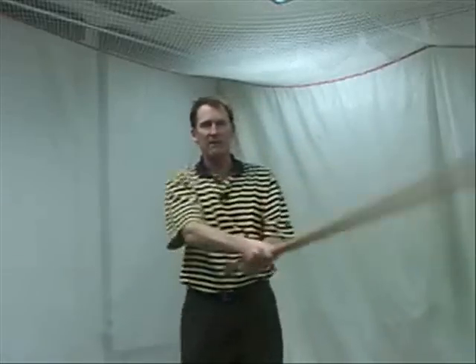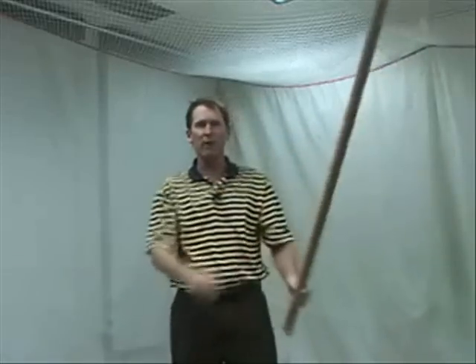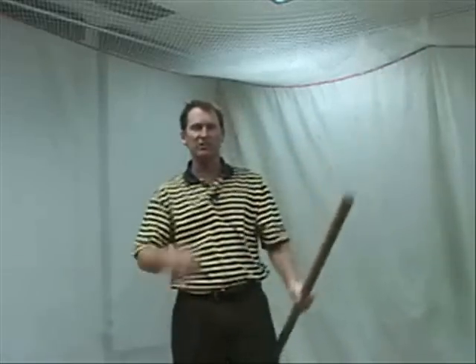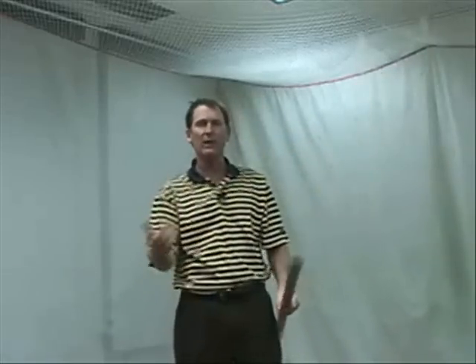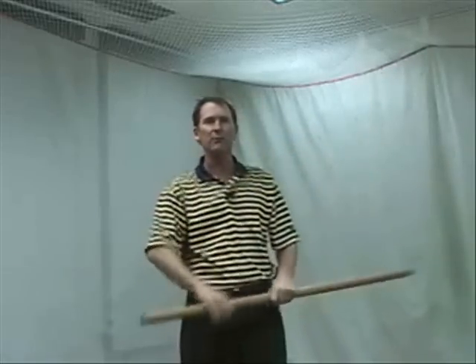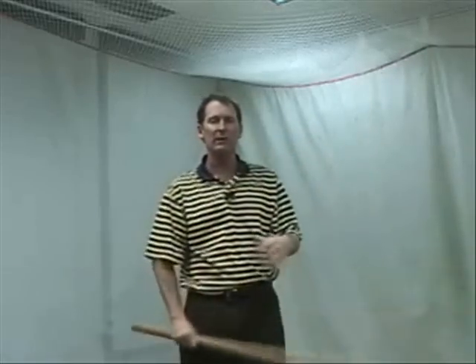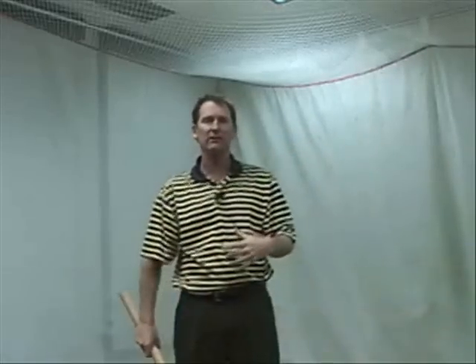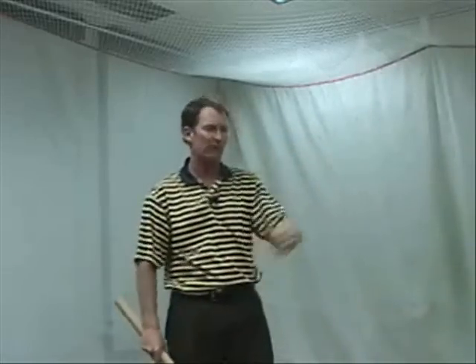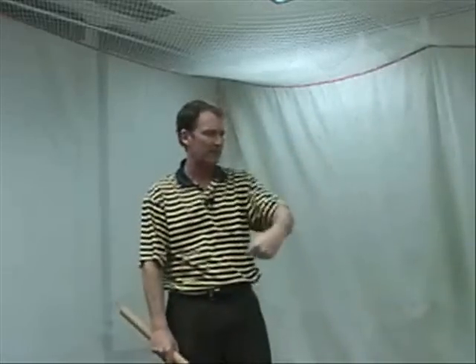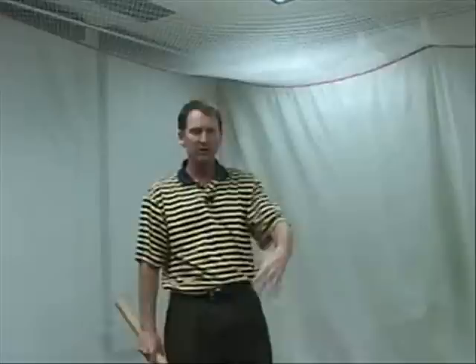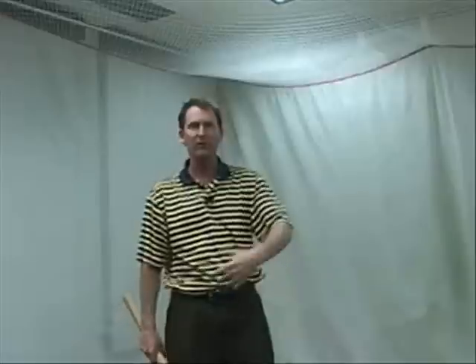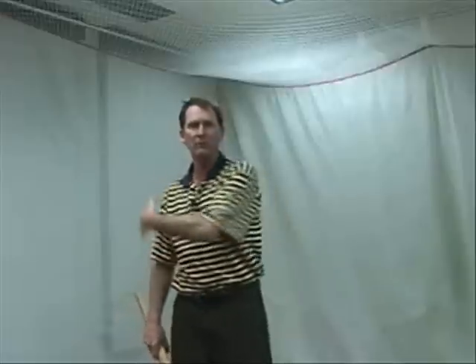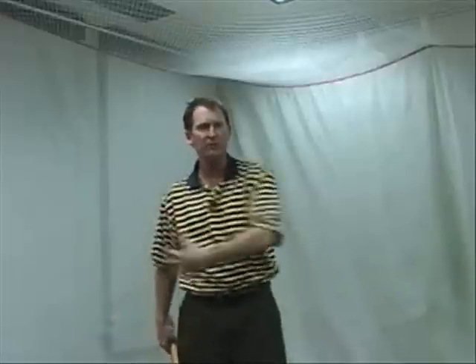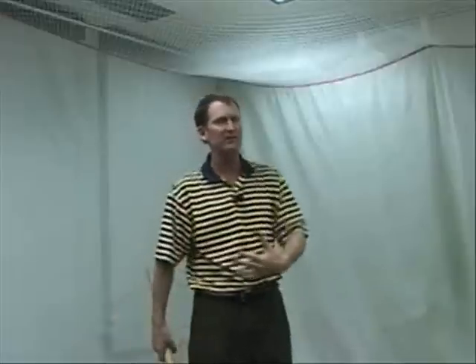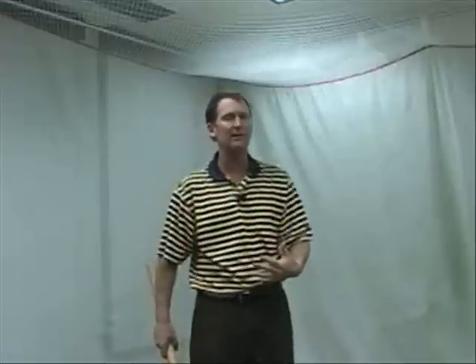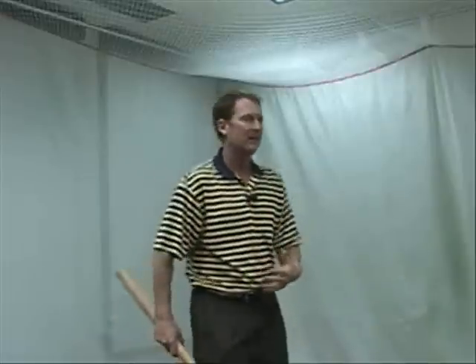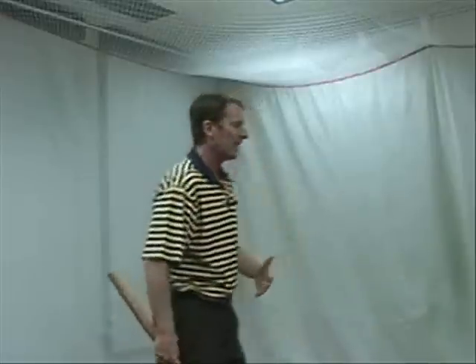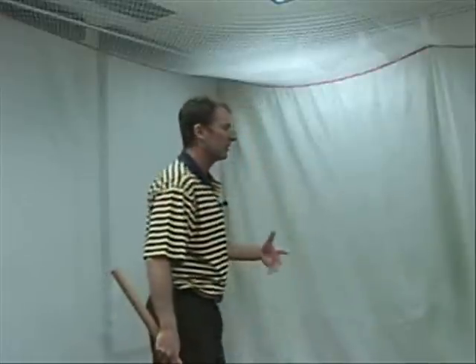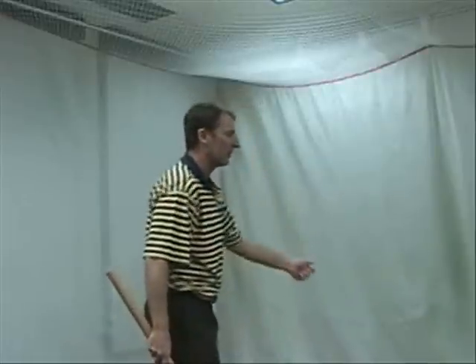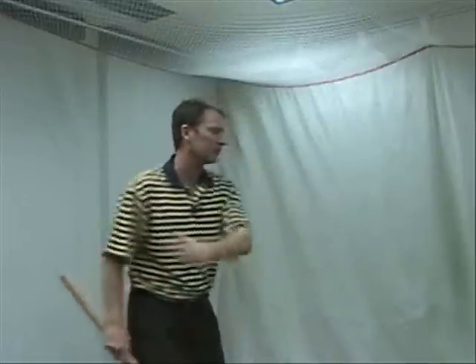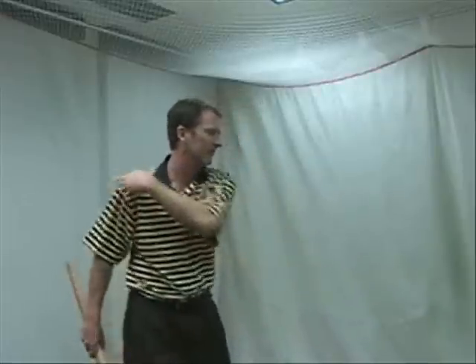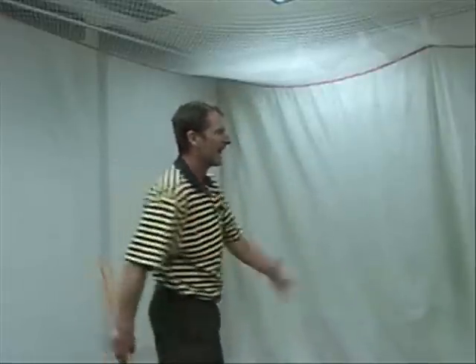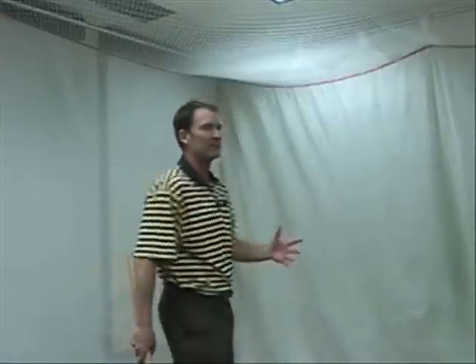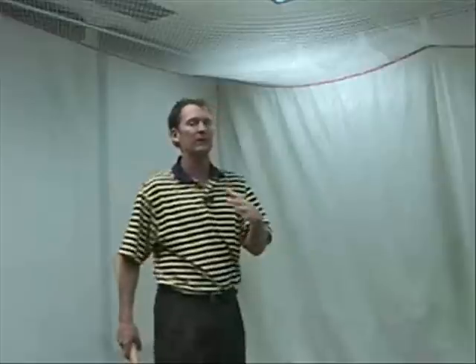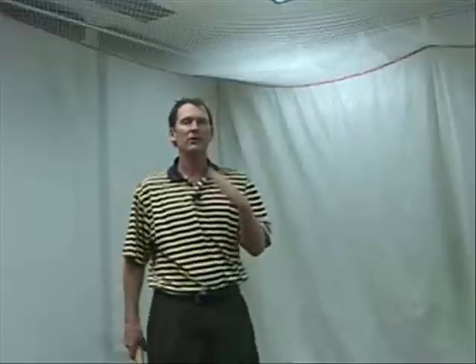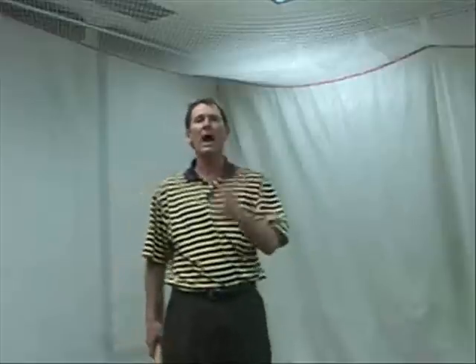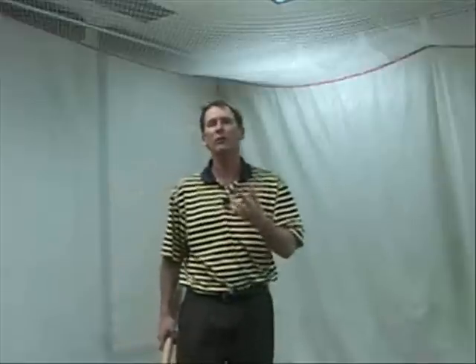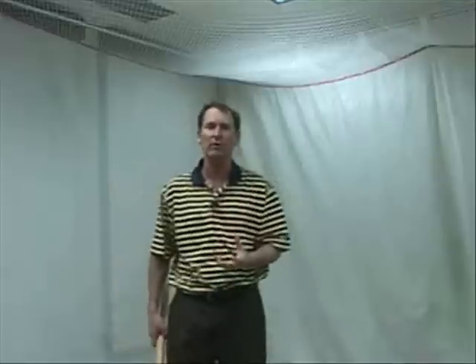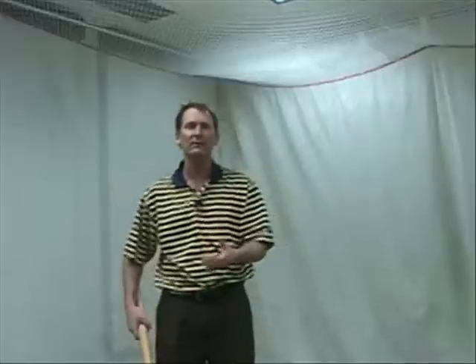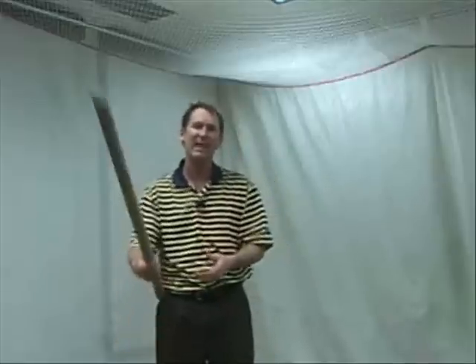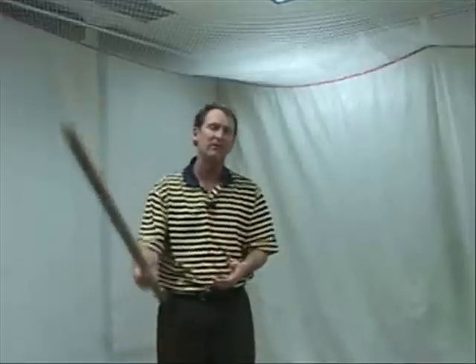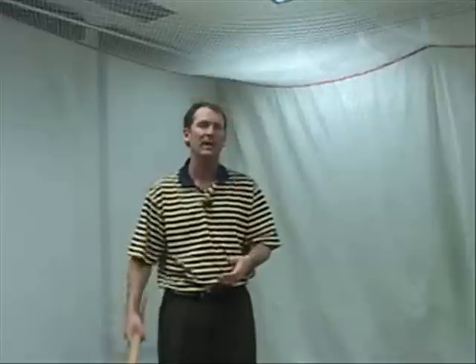If you practice swinging the broom, a lot of good things will happen. Good for your arms, good for your flexibility. It'll actually also start getting the timing of your body to work correctly with the heavier weight.